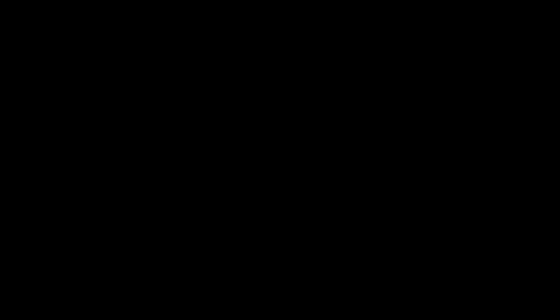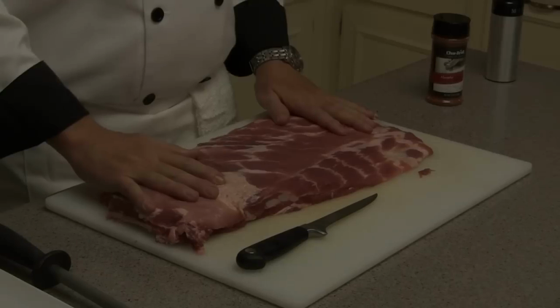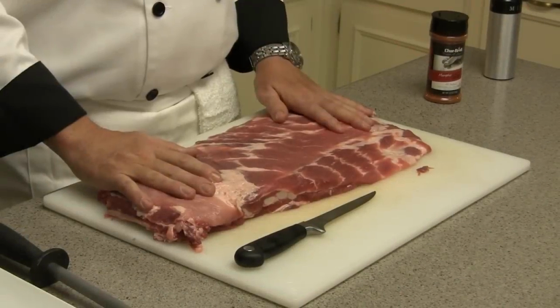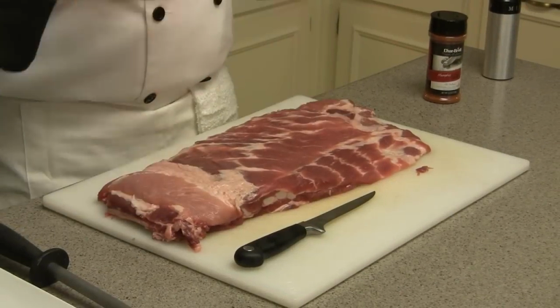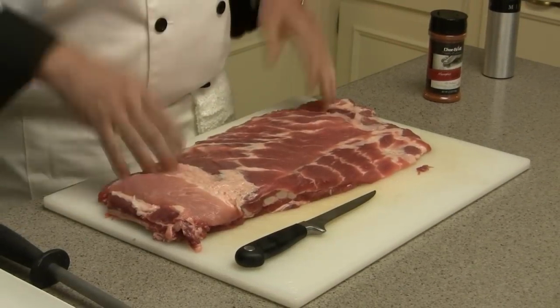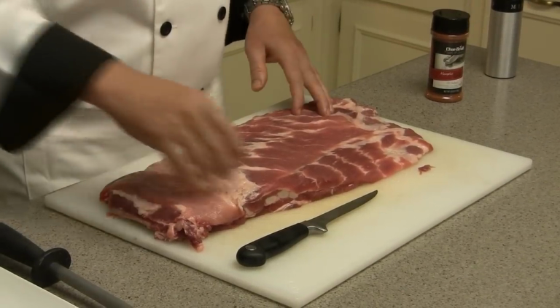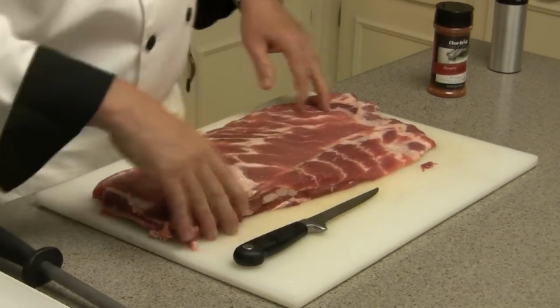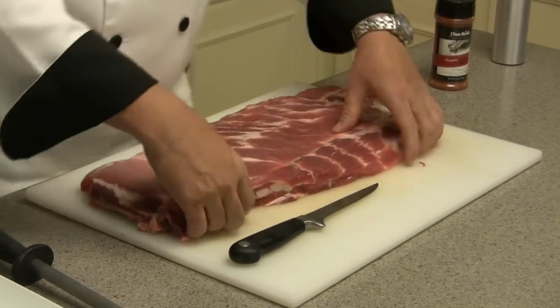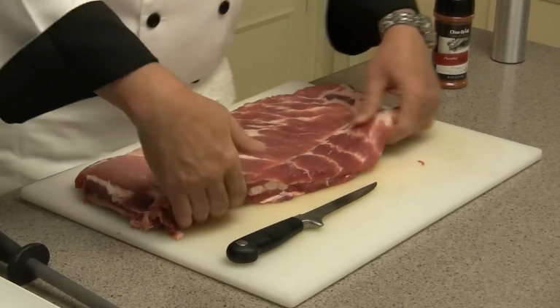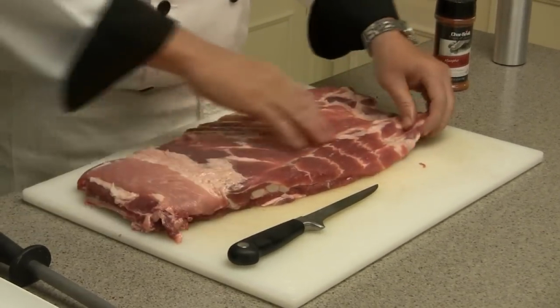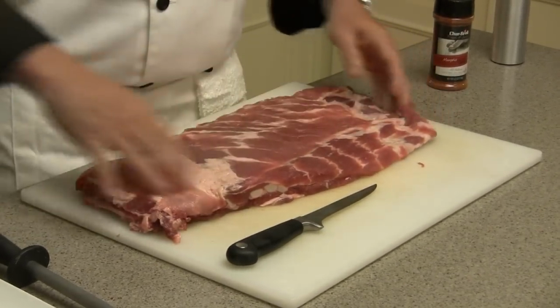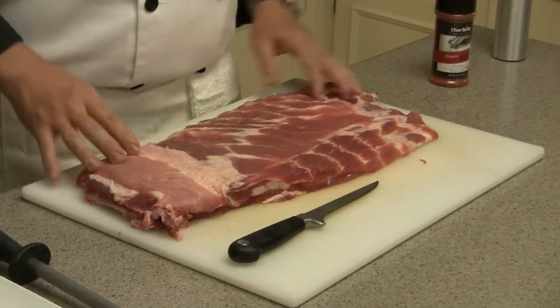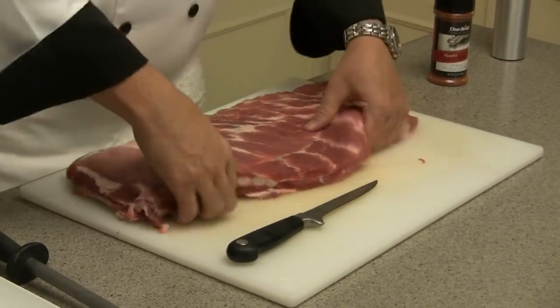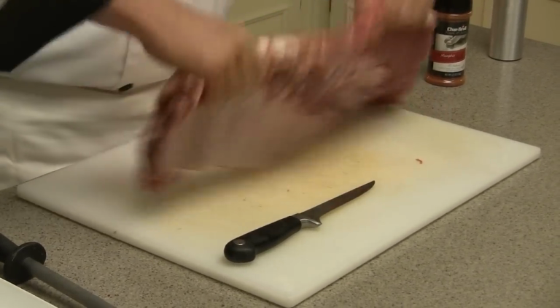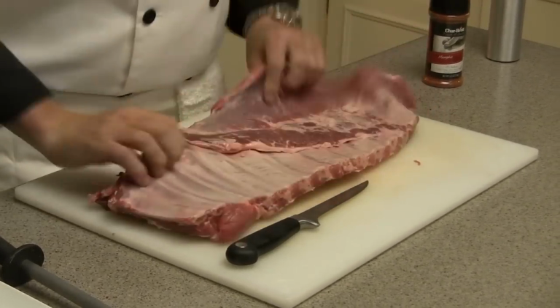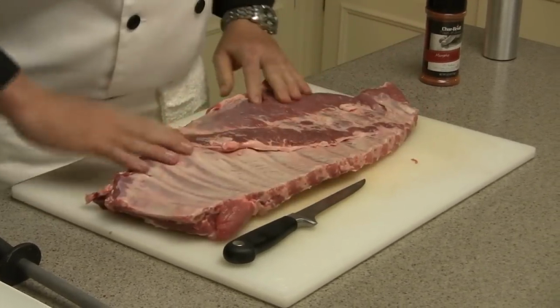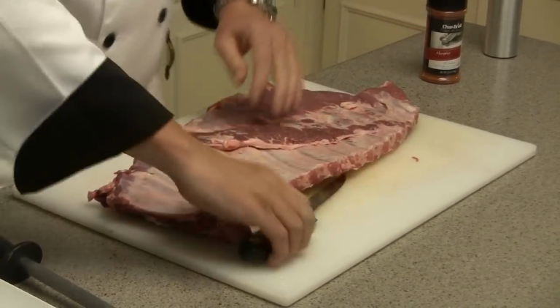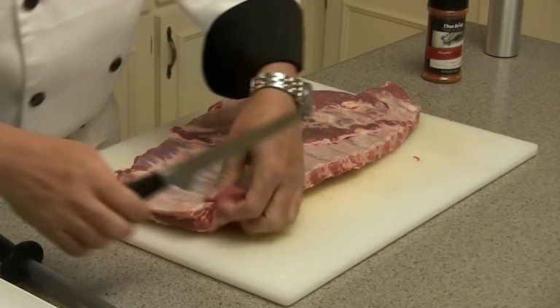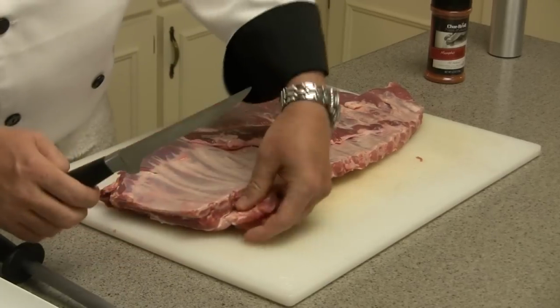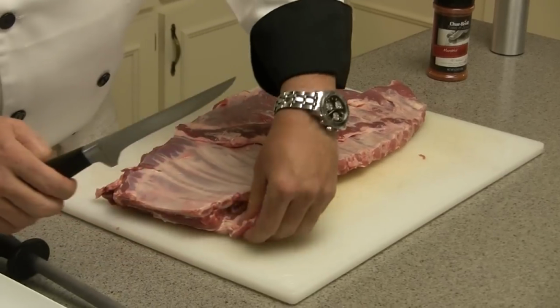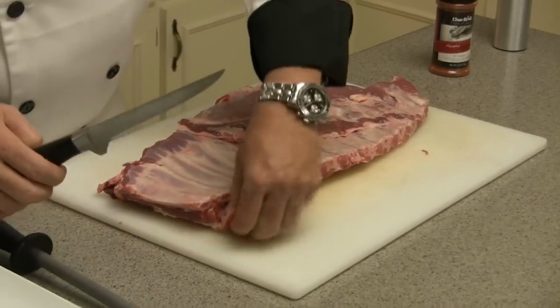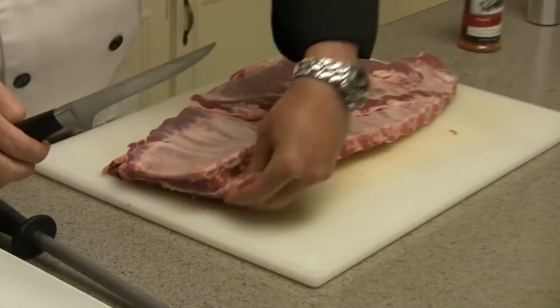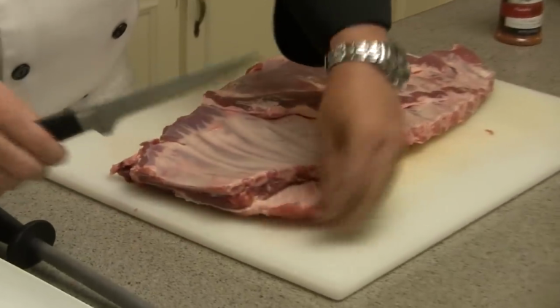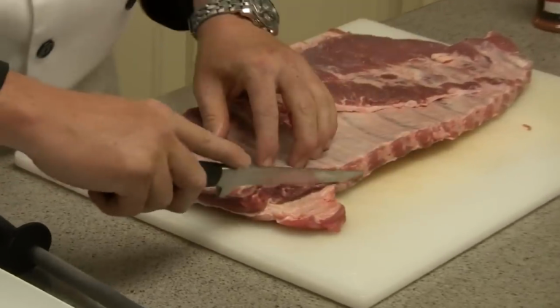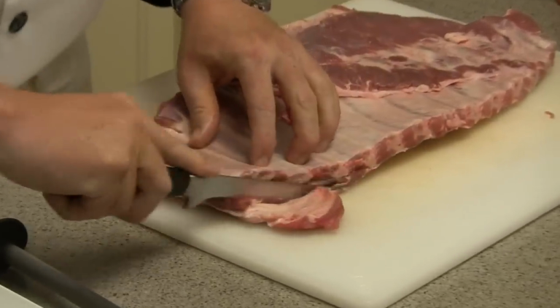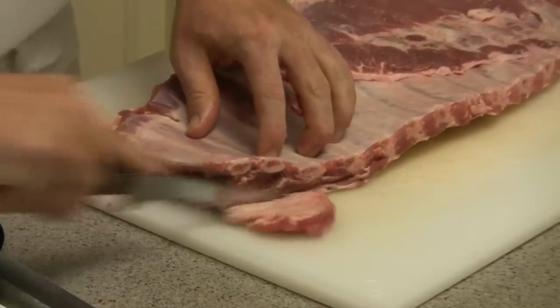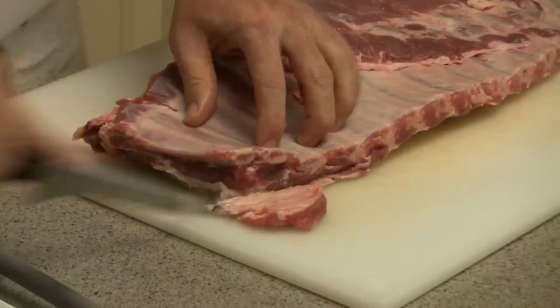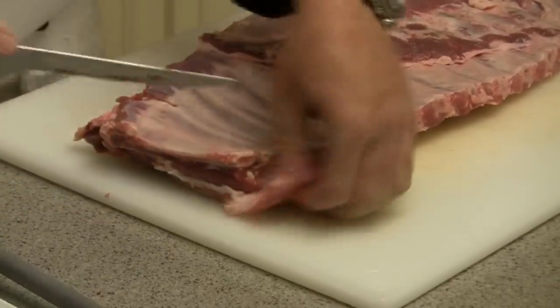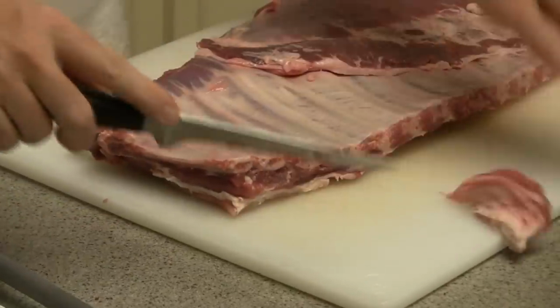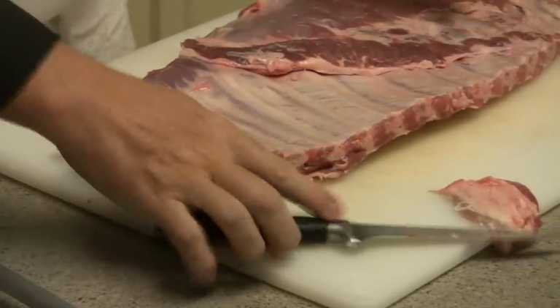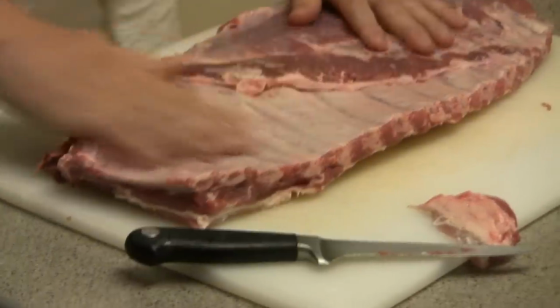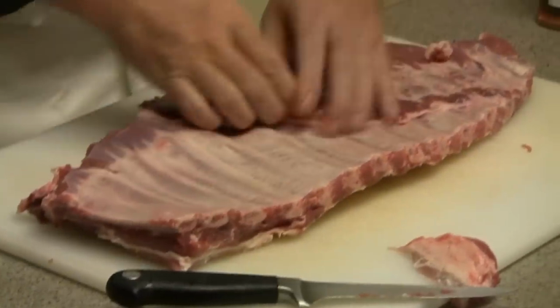We're going to take this spare rib and trim it into a St. Louis rib. The first thing I want to do before I trim it out is get all the miscellaneous loose fat and meat off the actual rib so it has a nice uniform look to it.